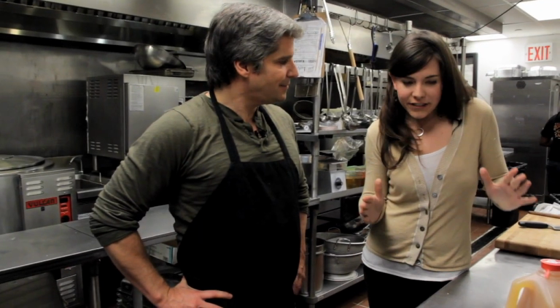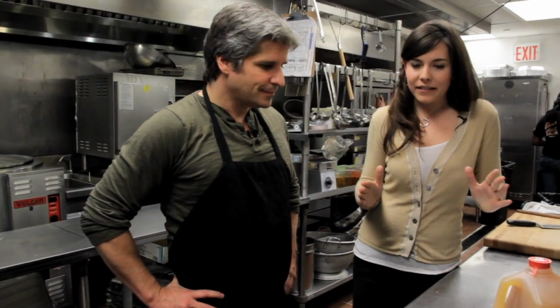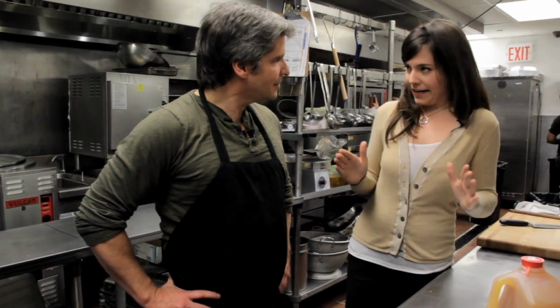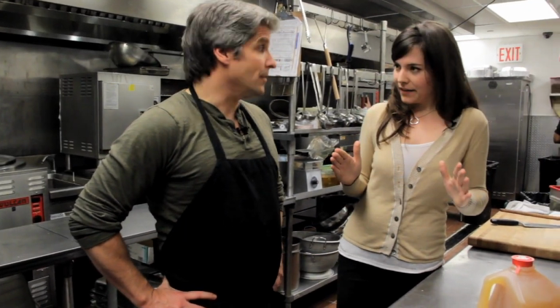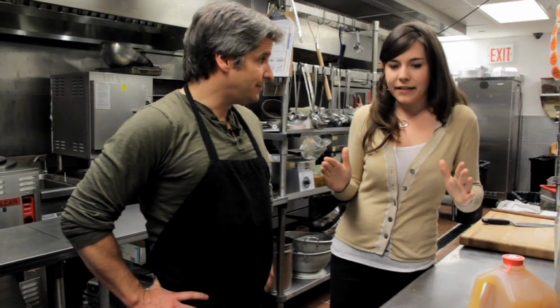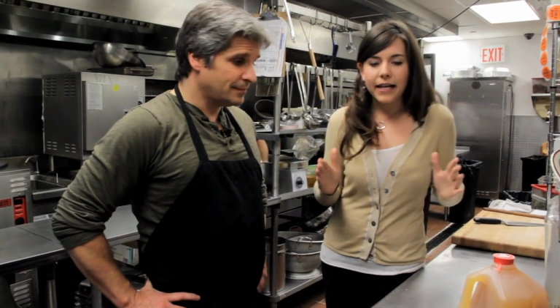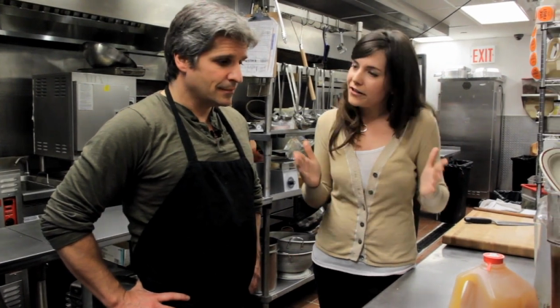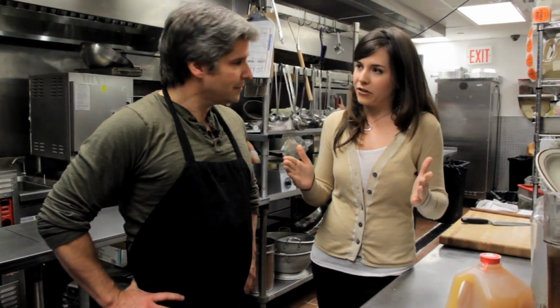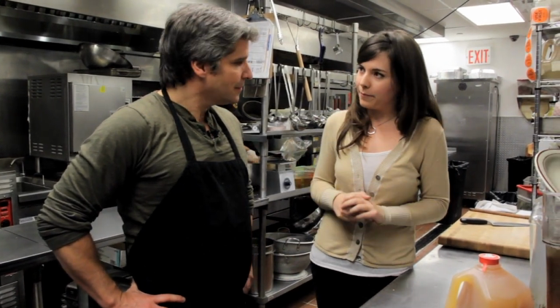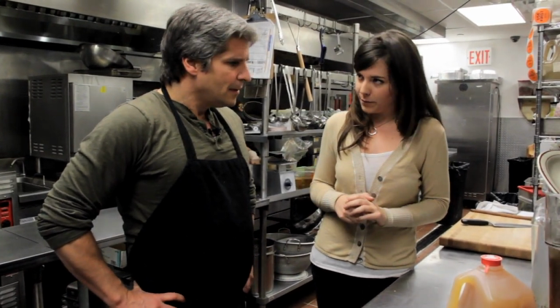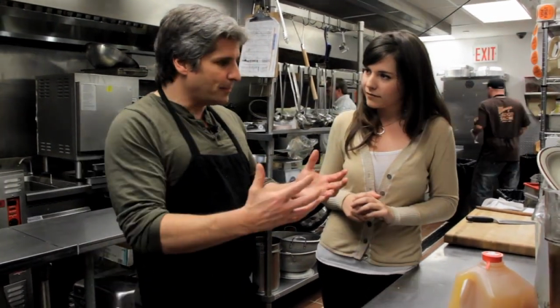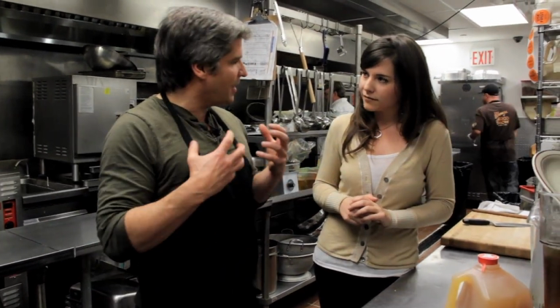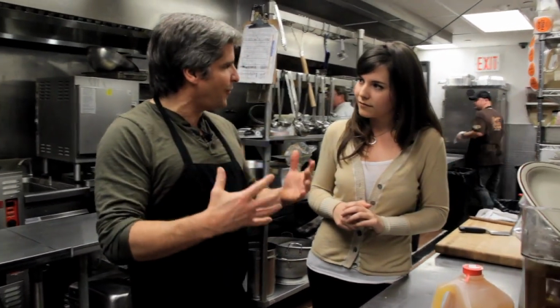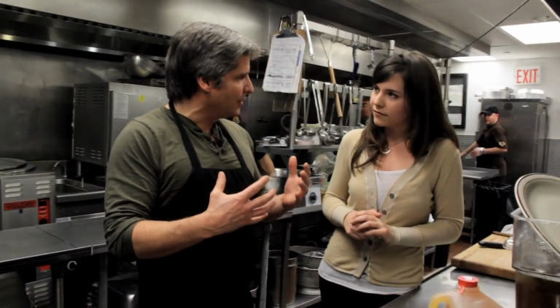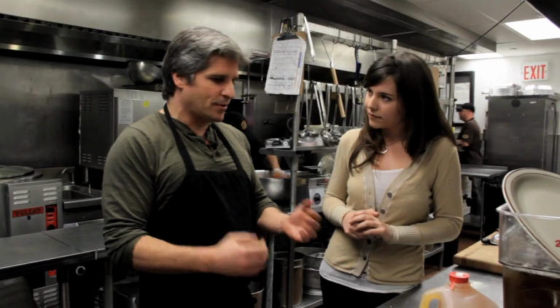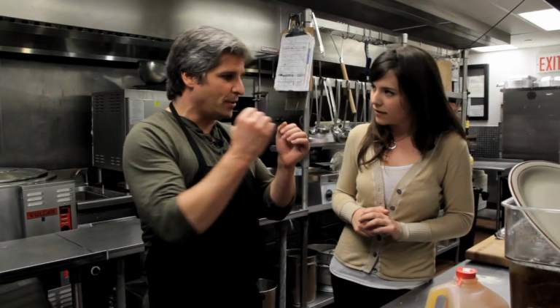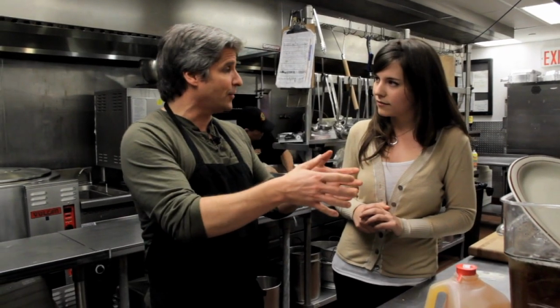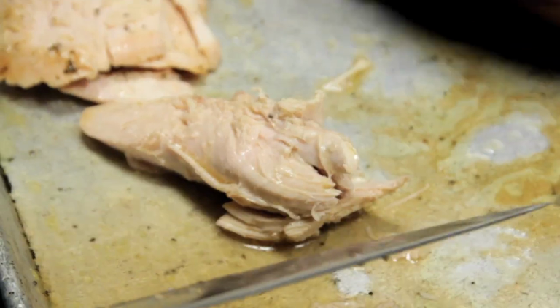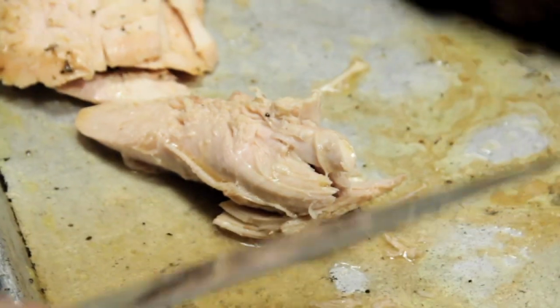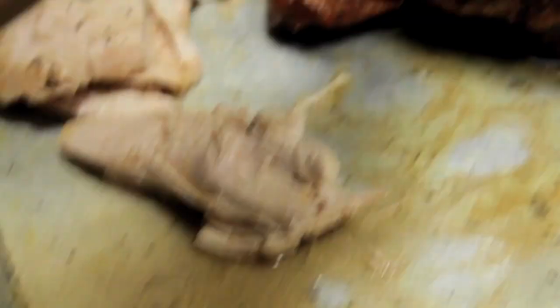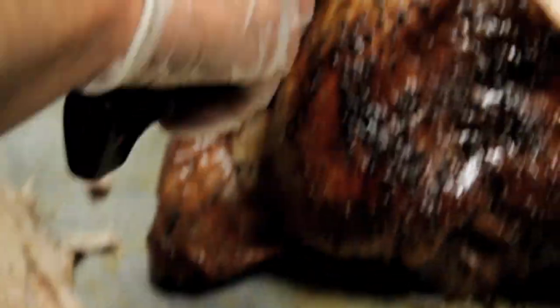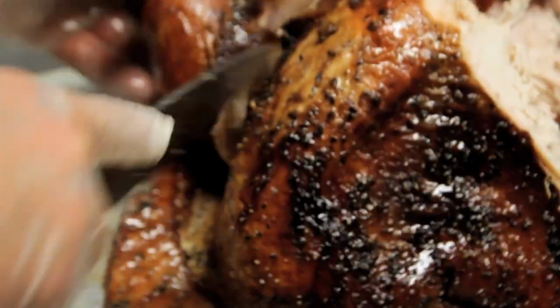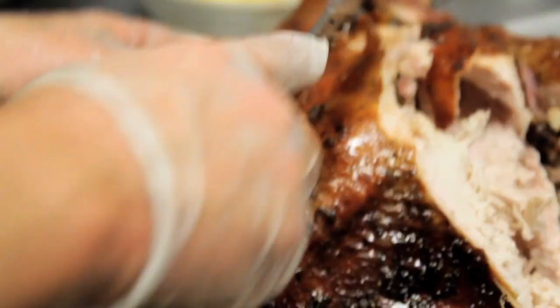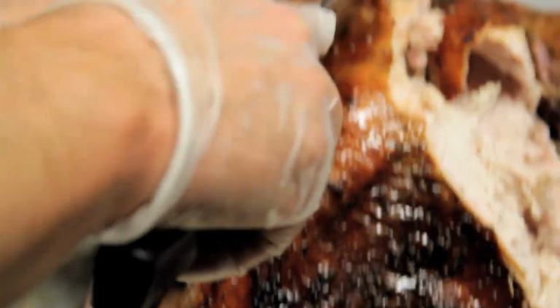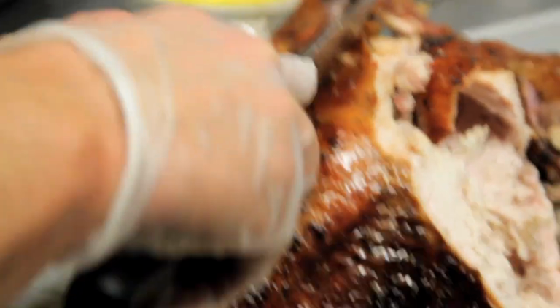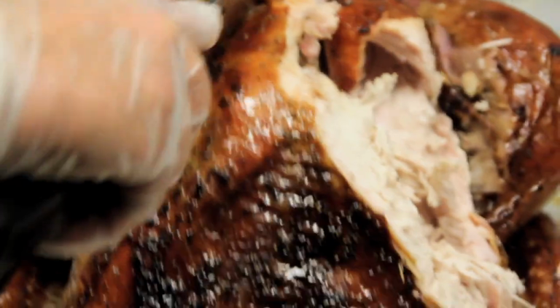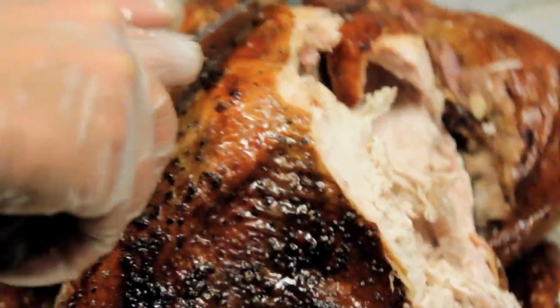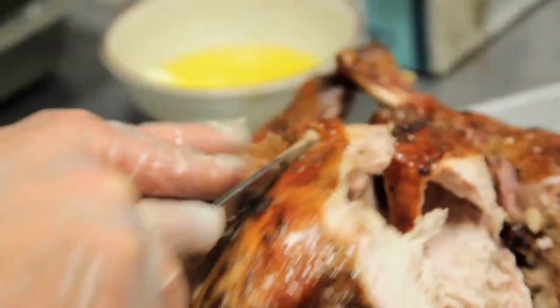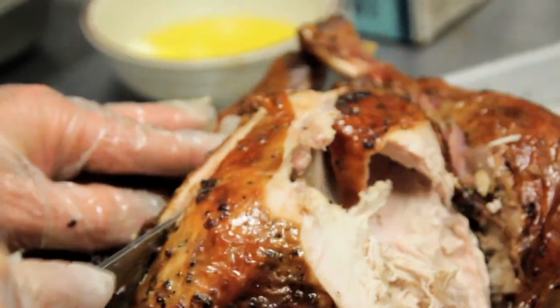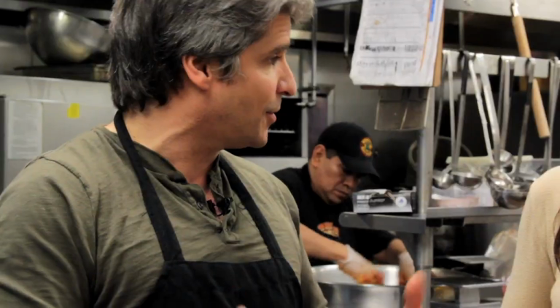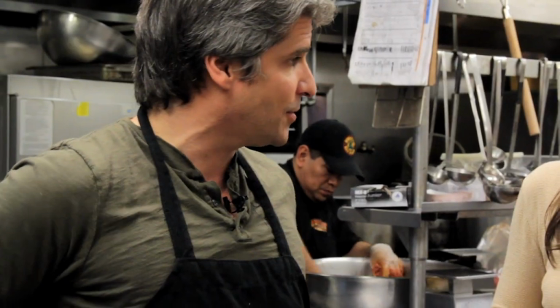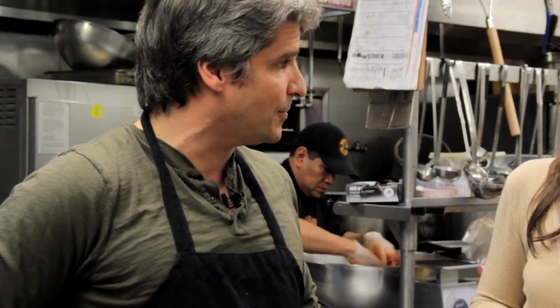The first step is the brining. Why do you brine the turkey before you smoke it? The breast meat has no fat at all into it, so what you're doing is introducing moisture and a little bit of flavor into the leanest part of the turkey. It's an effort to get as much juice into that turkey breast as possible.